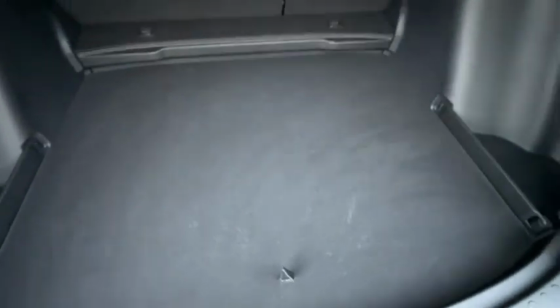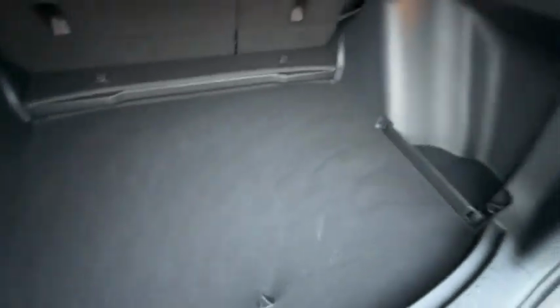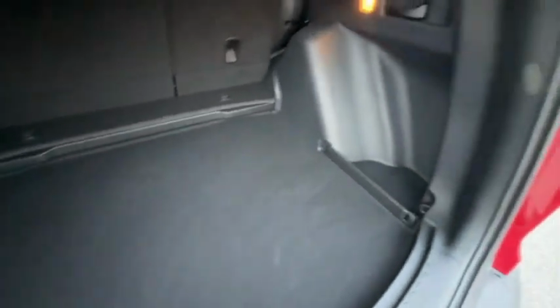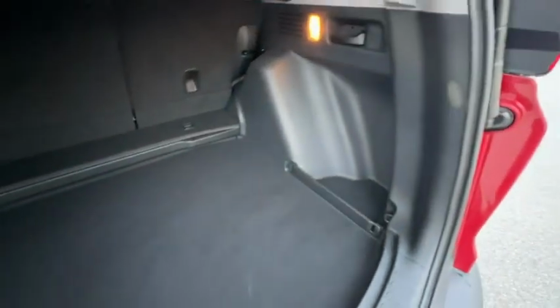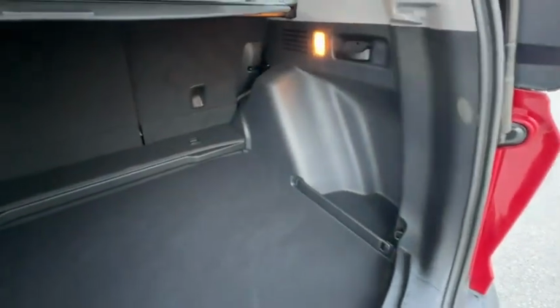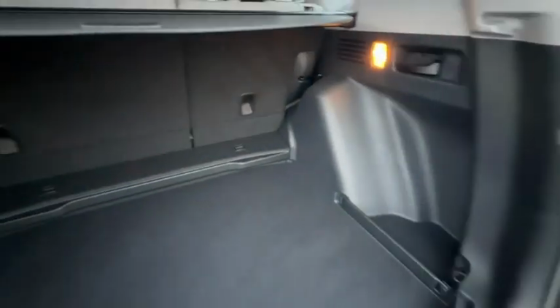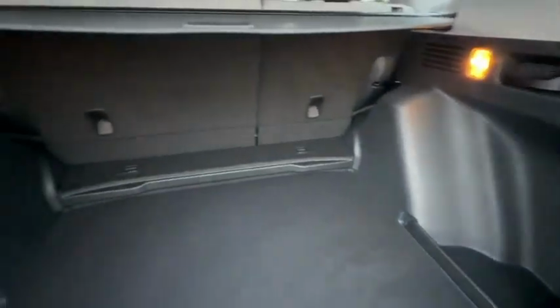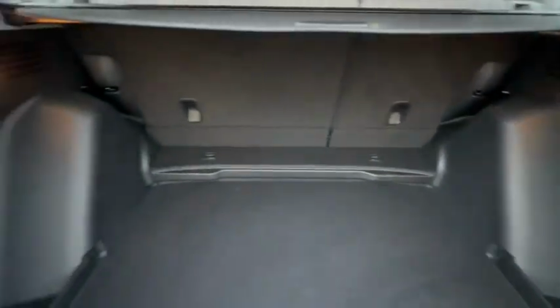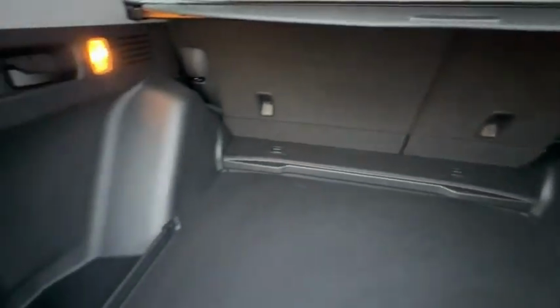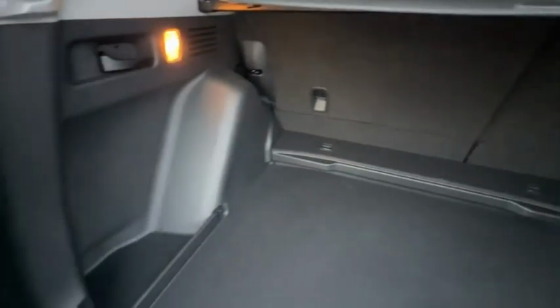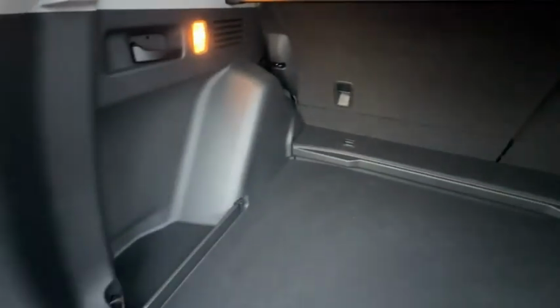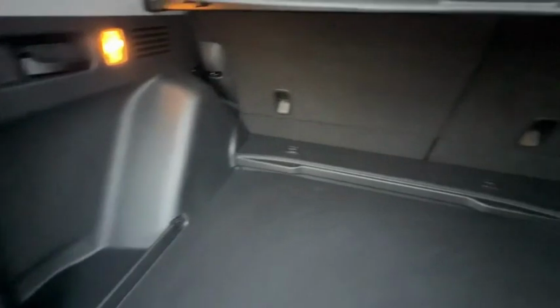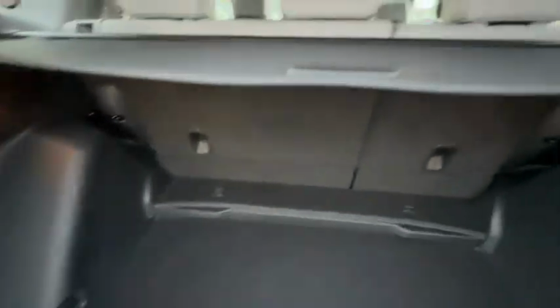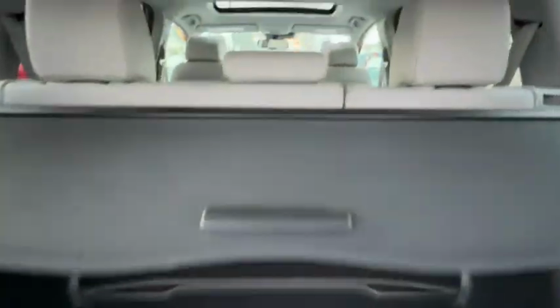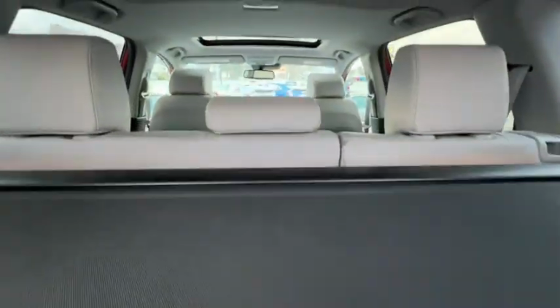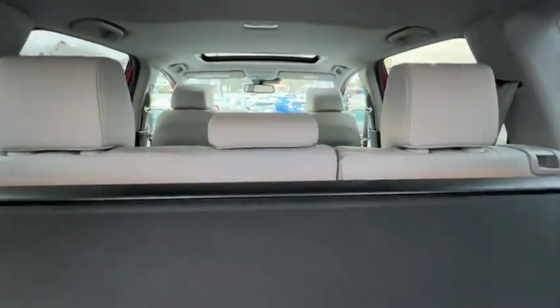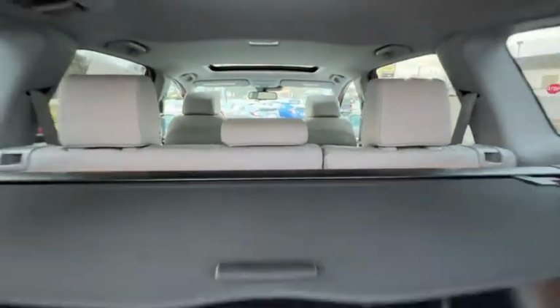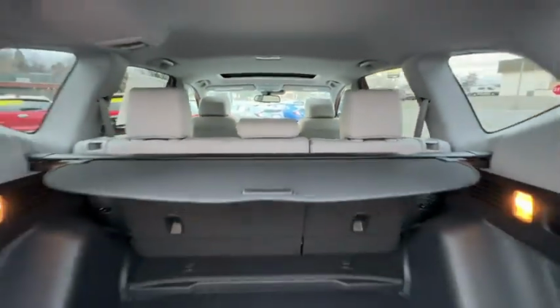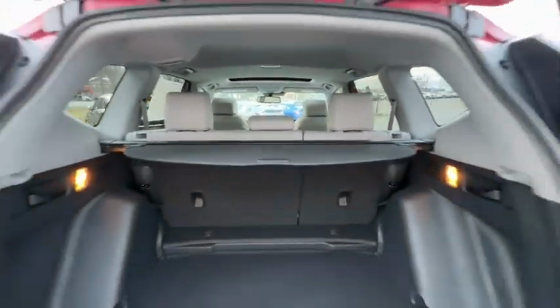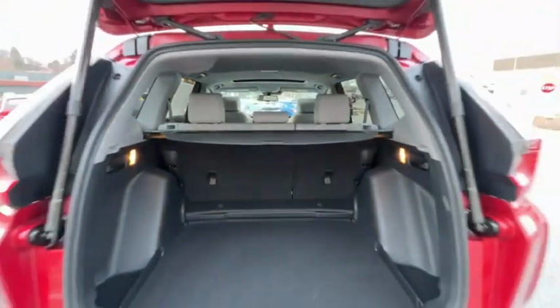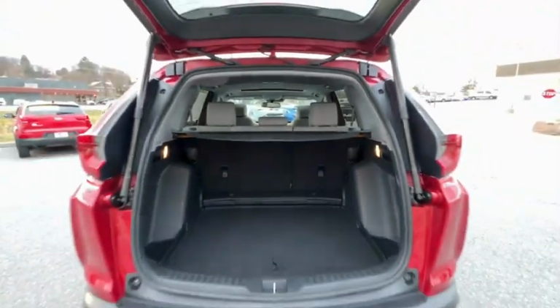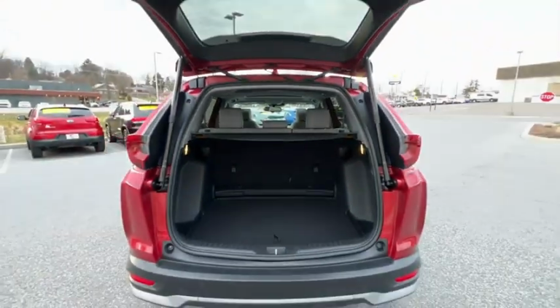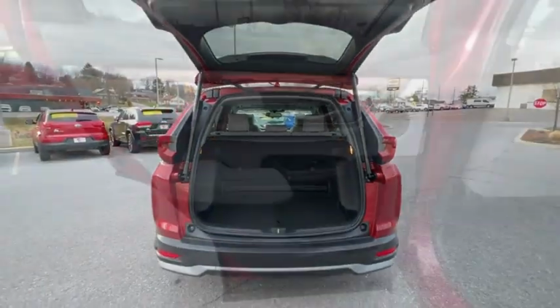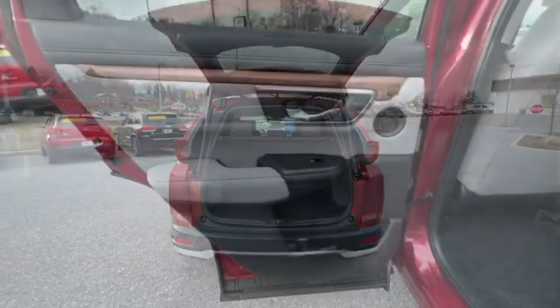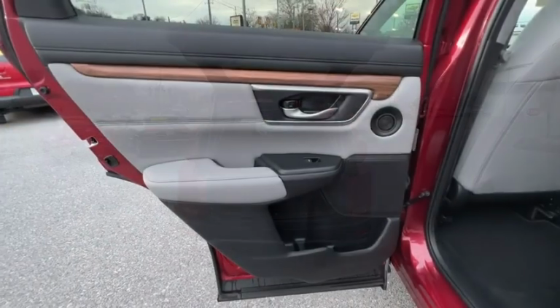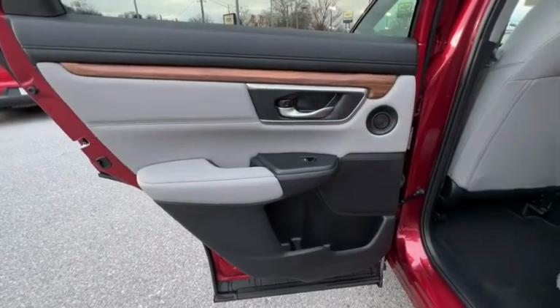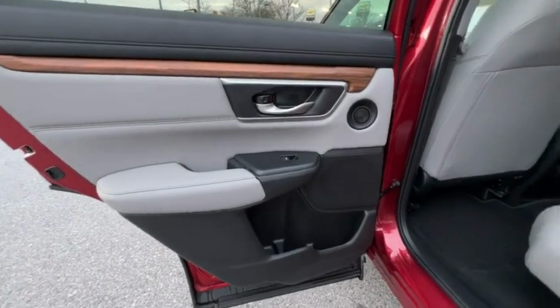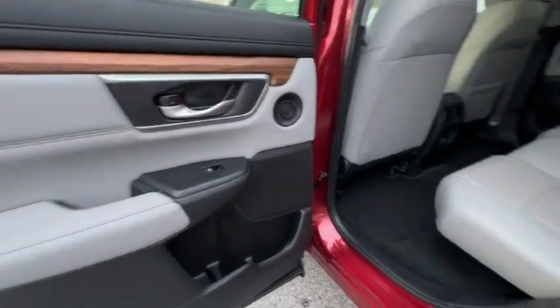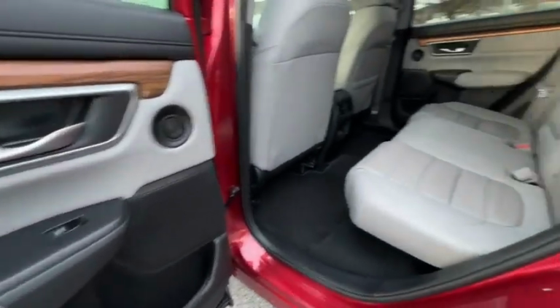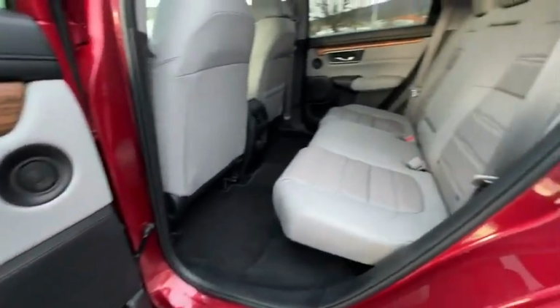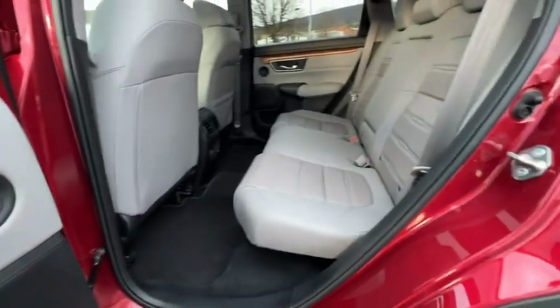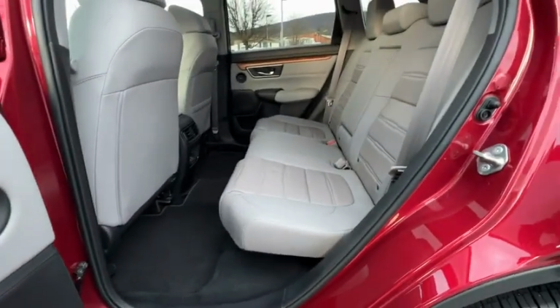Compass, heated front seat, electronic stability control, brake assist, panic alarm, overhead console. Wouldn't you look great in this vehicle? Stop in today and see for yourself.